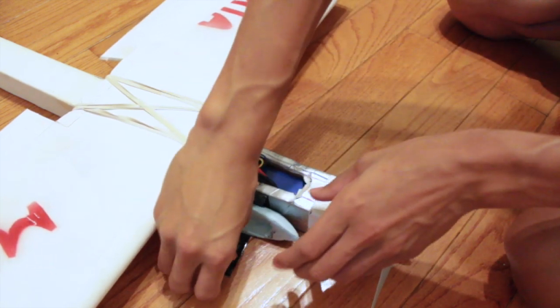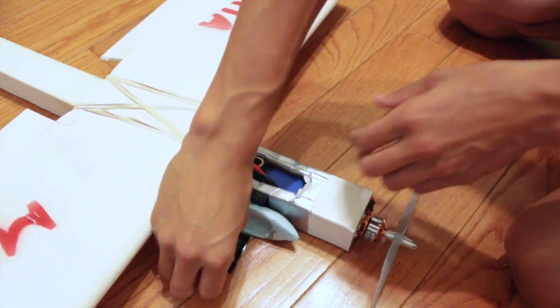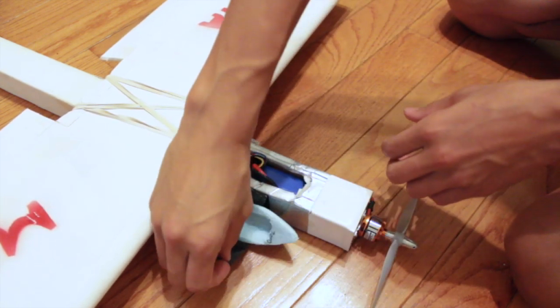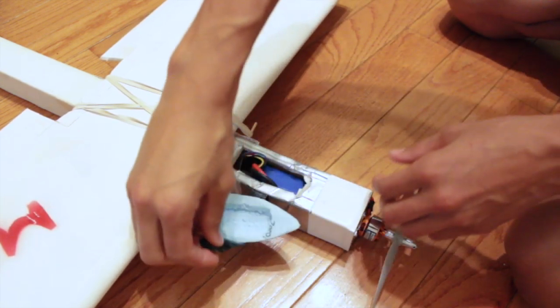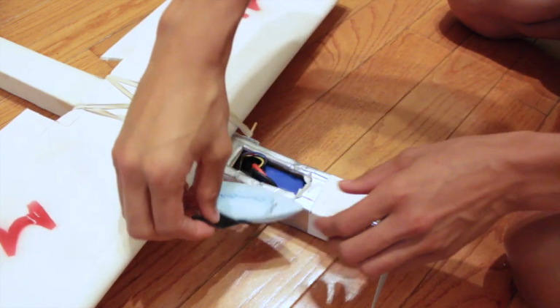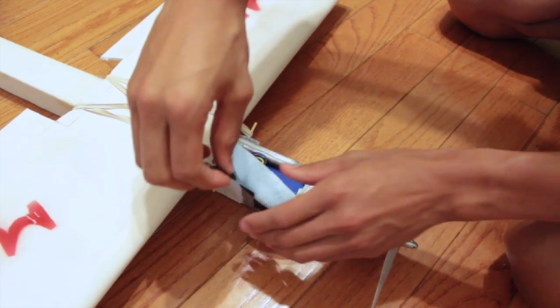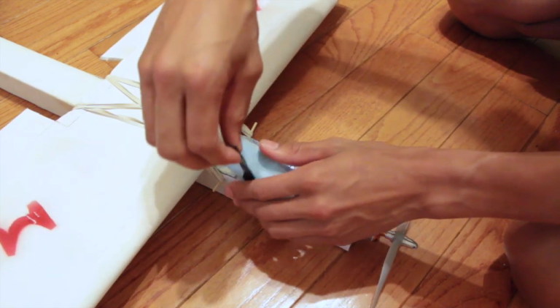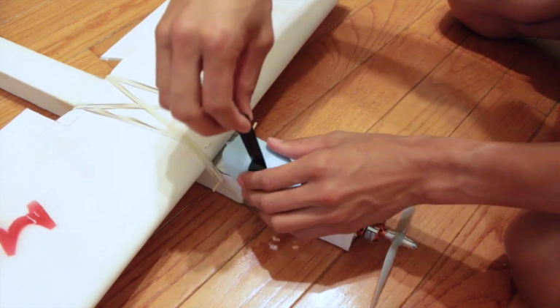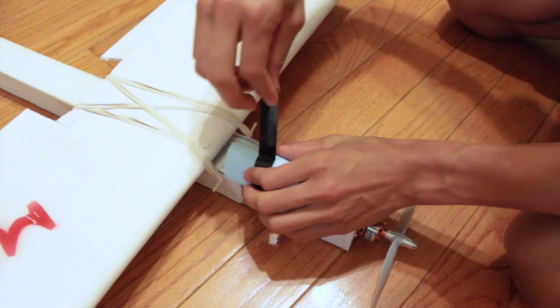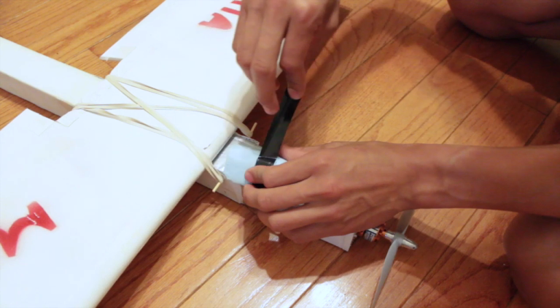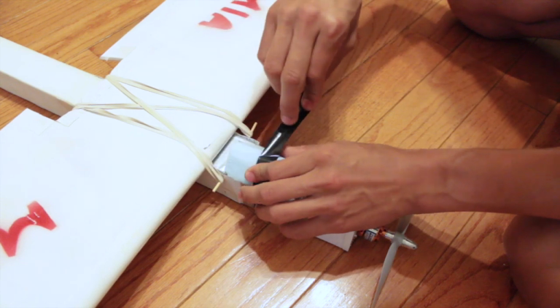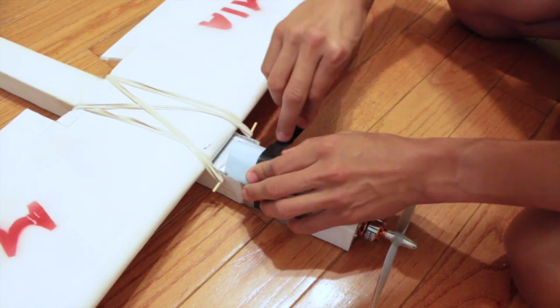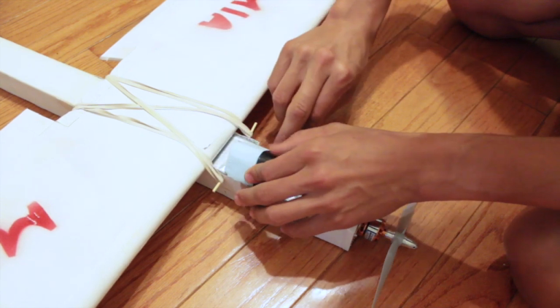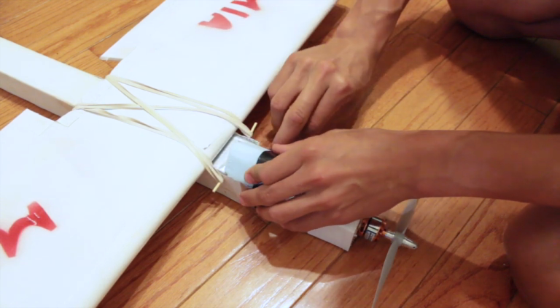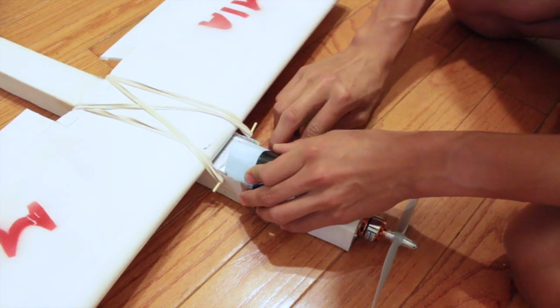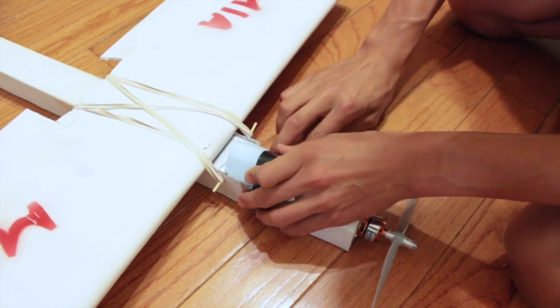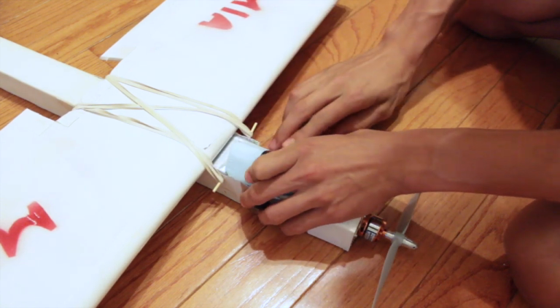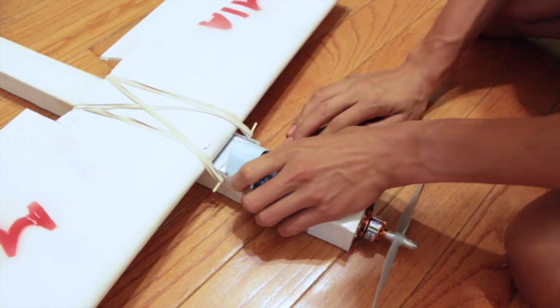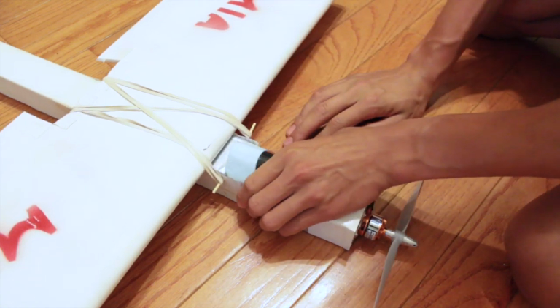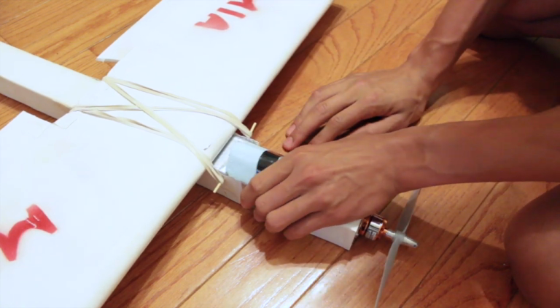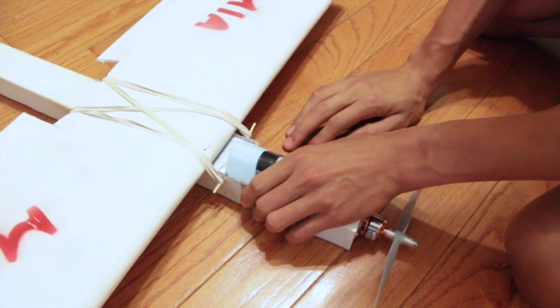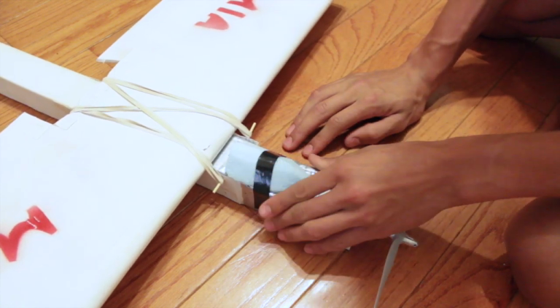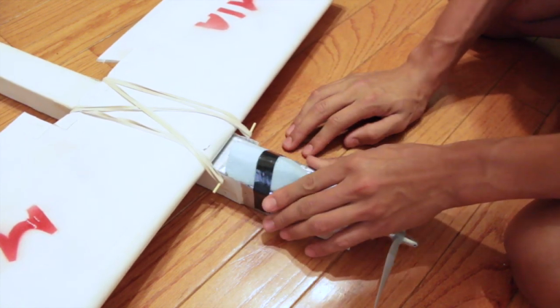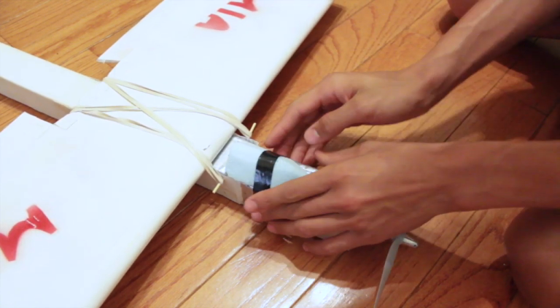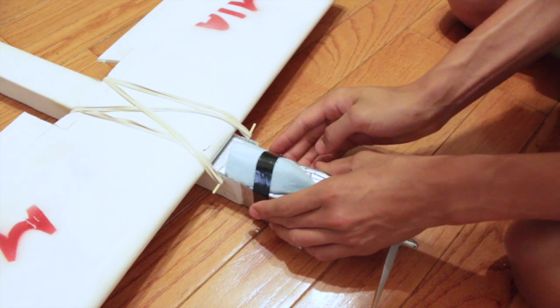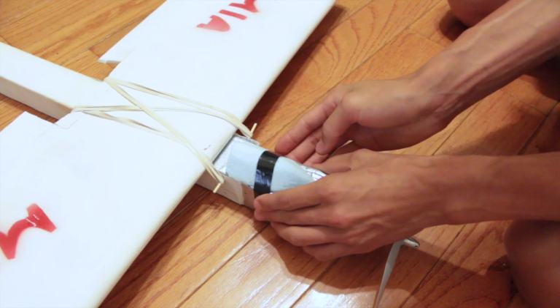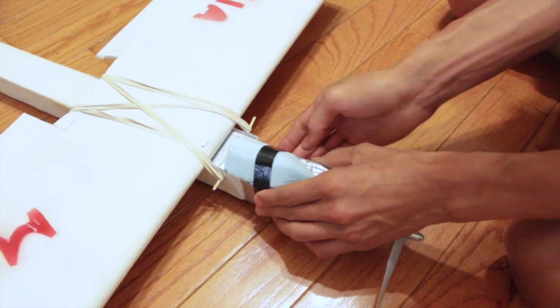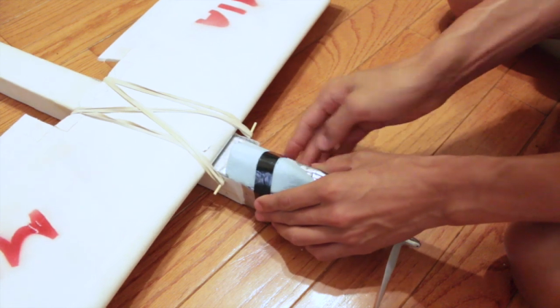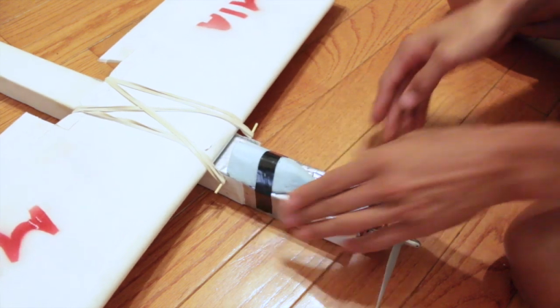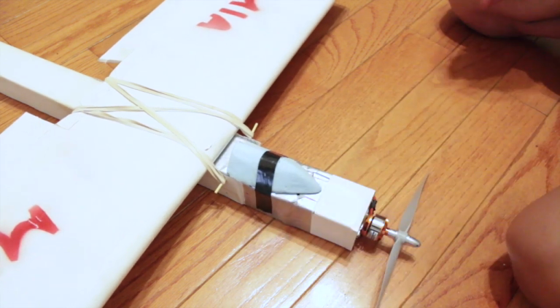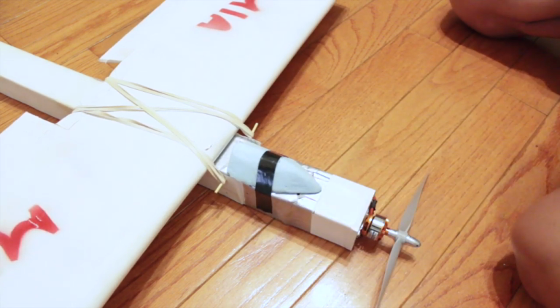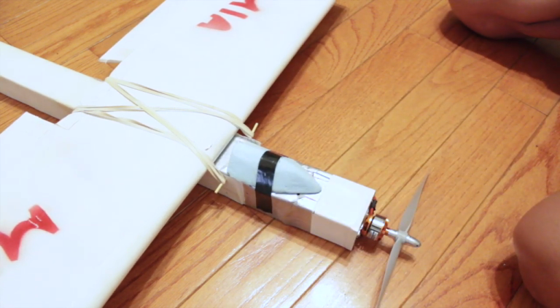Instead of a flap, I made a small canopy for my plane. Whichever it may be, a canopy or a flap, tape it down, and you are almost ready to fly.